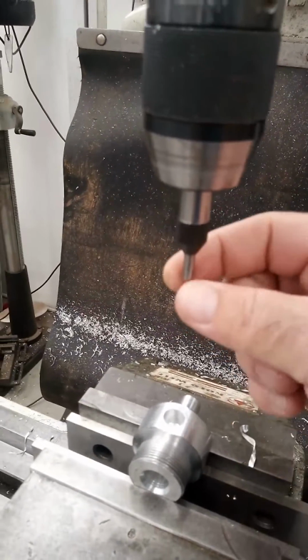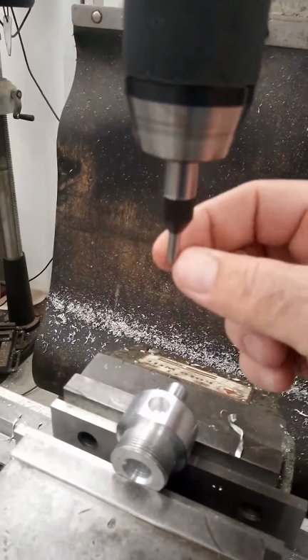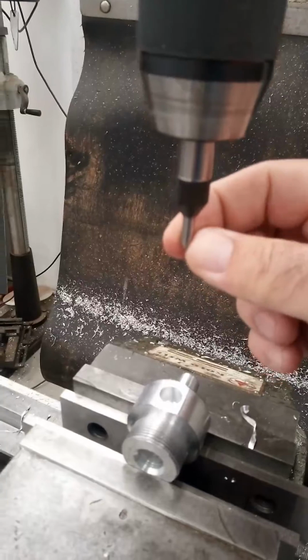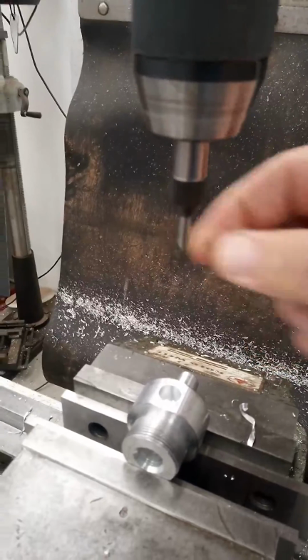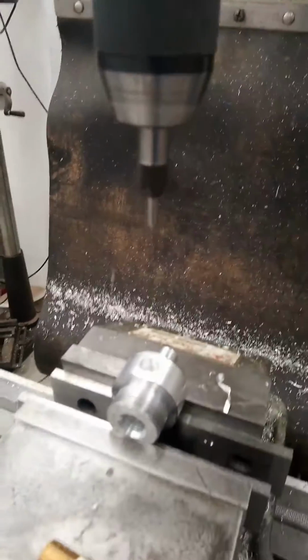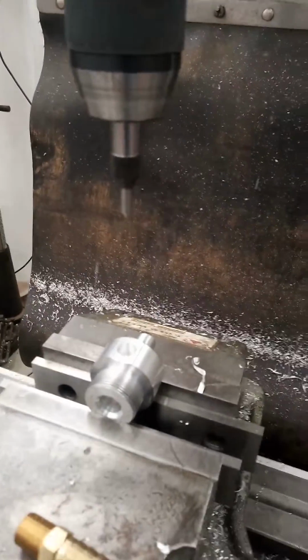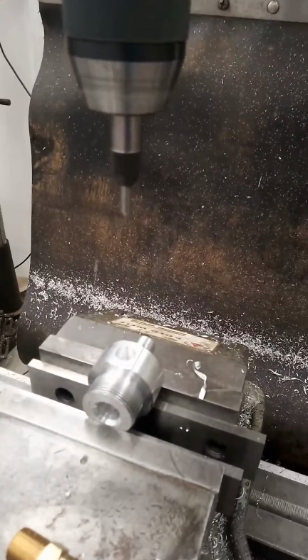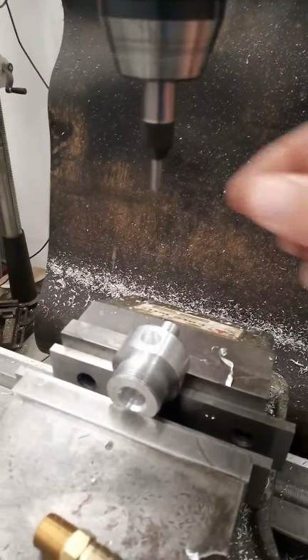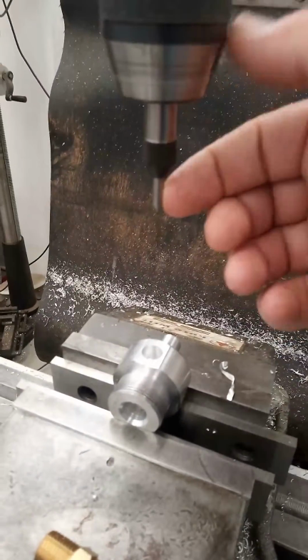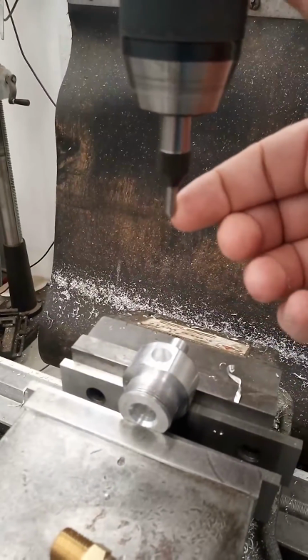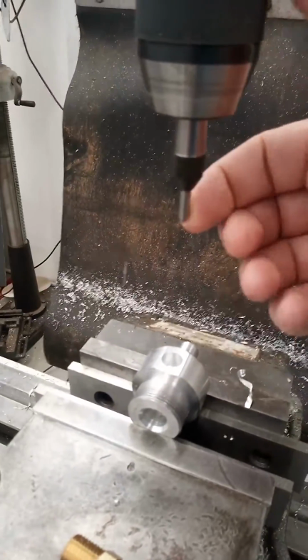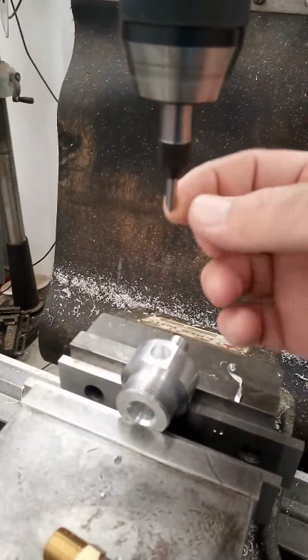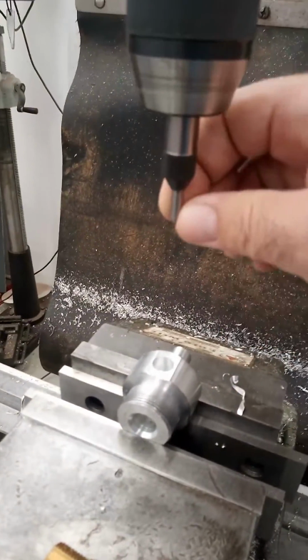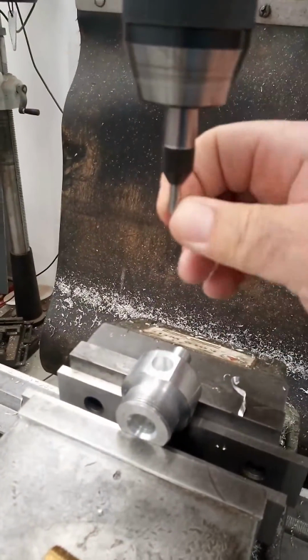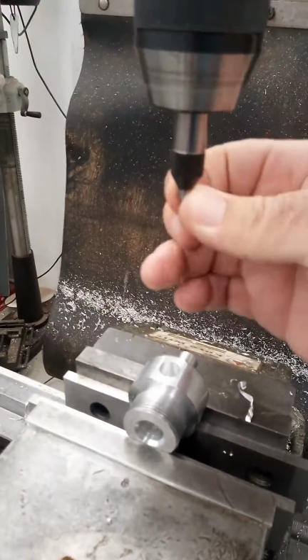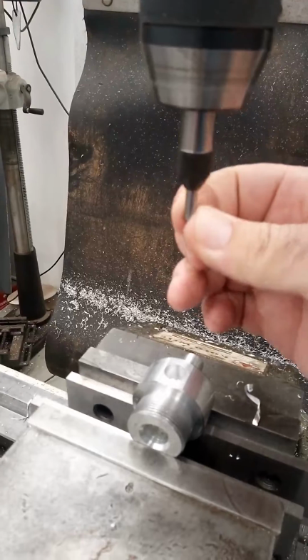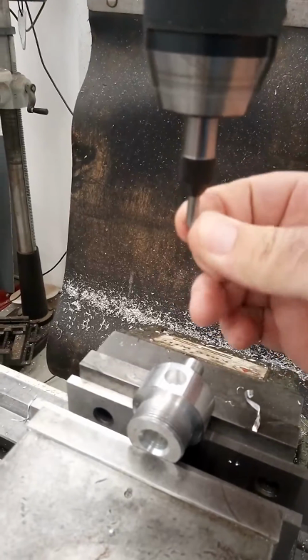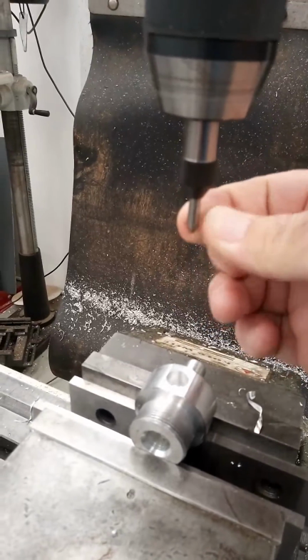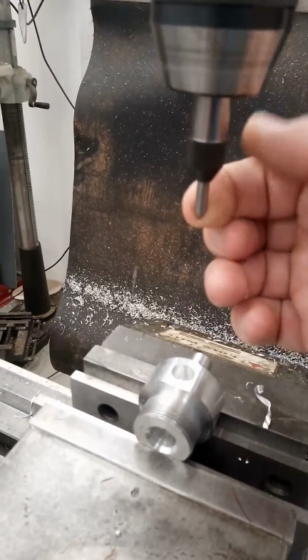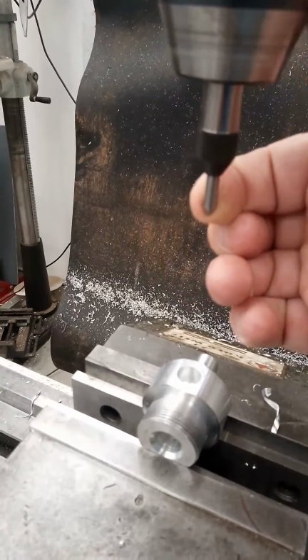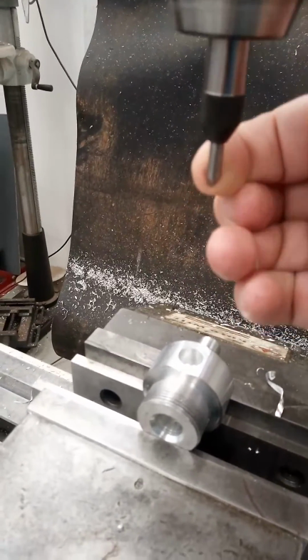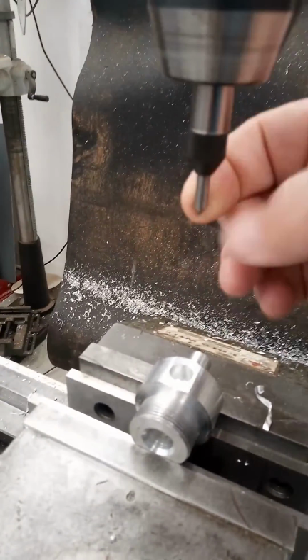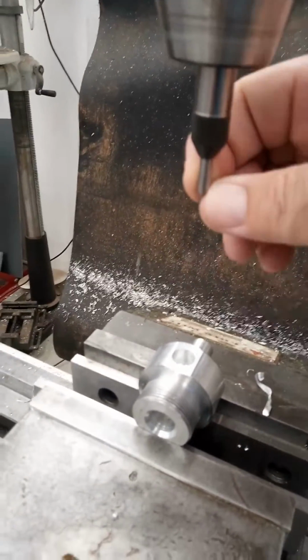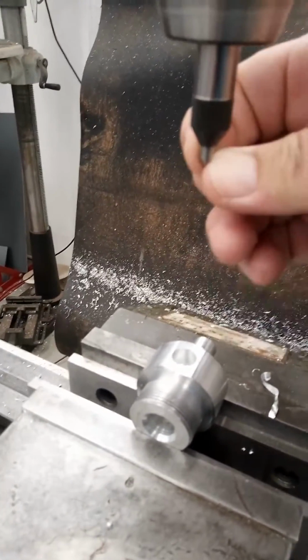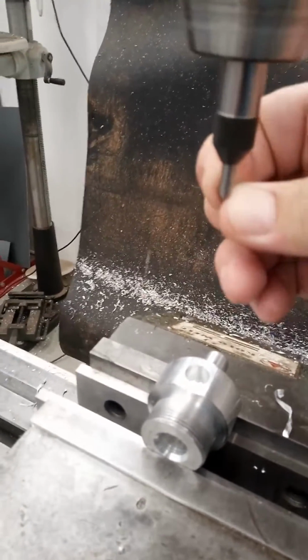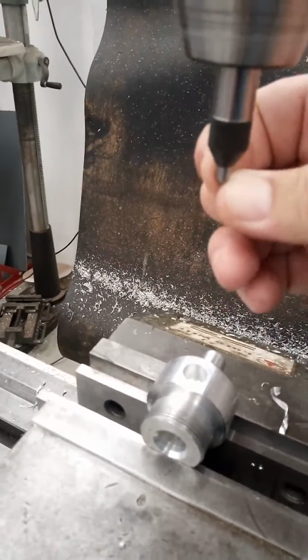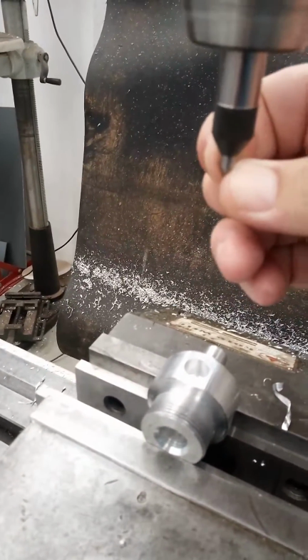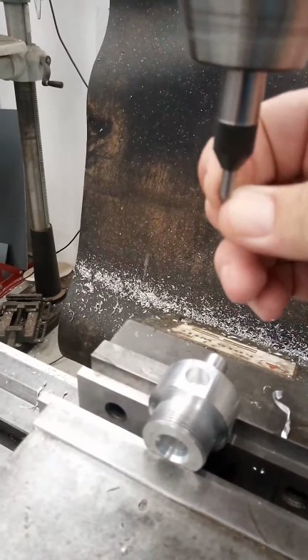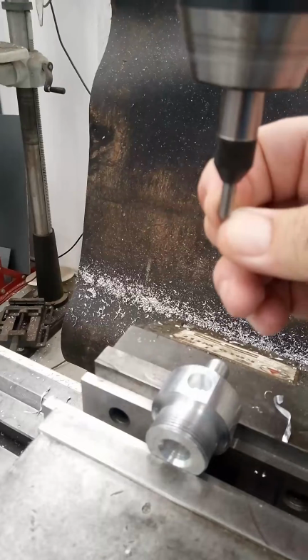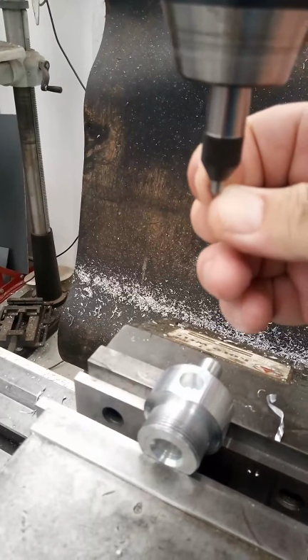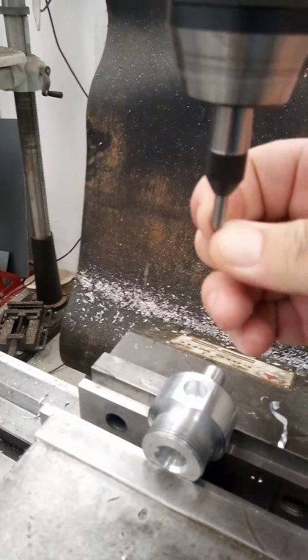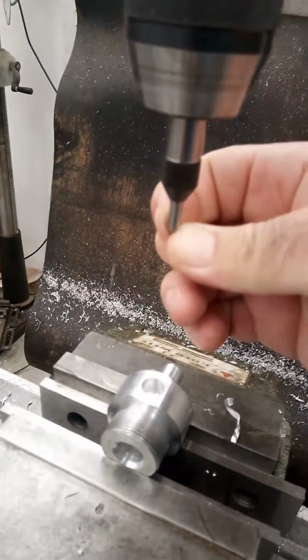This point fits inside the tap and it's spring-loaded, so you can see I'm moving this — it moves up and down.